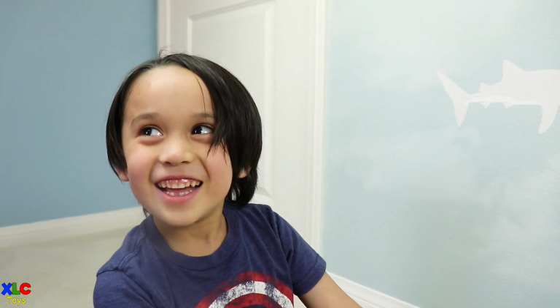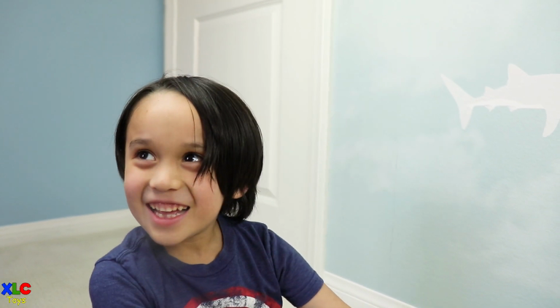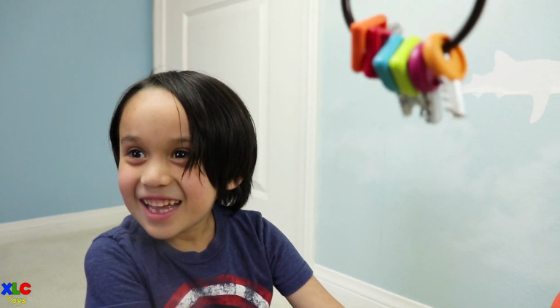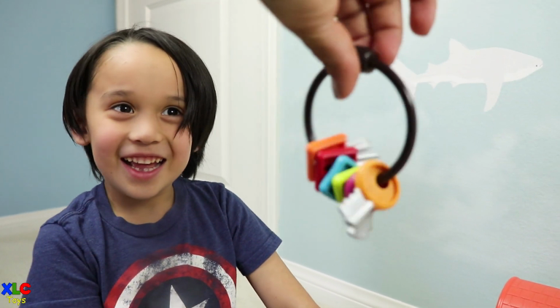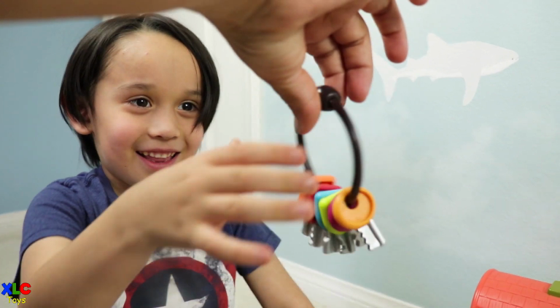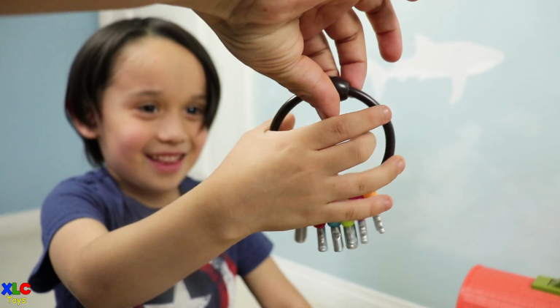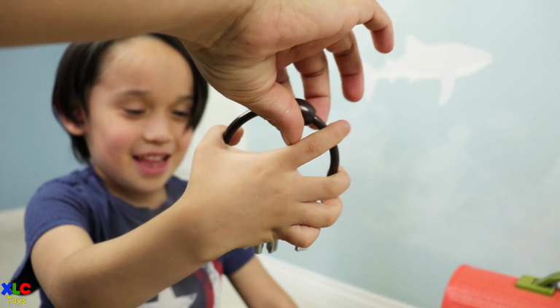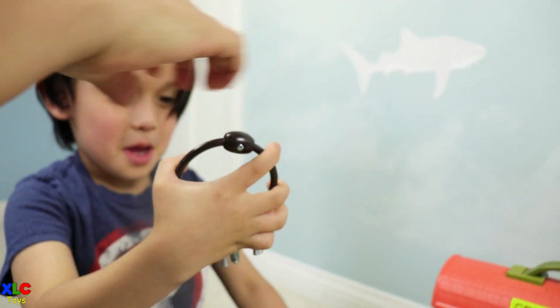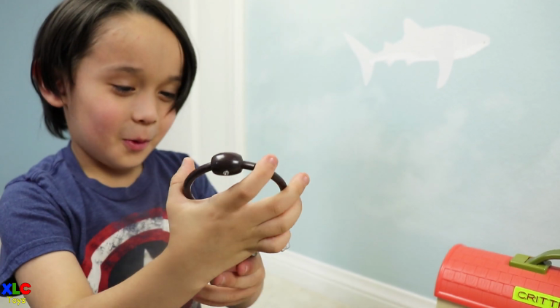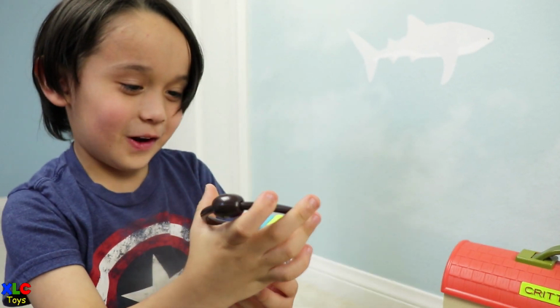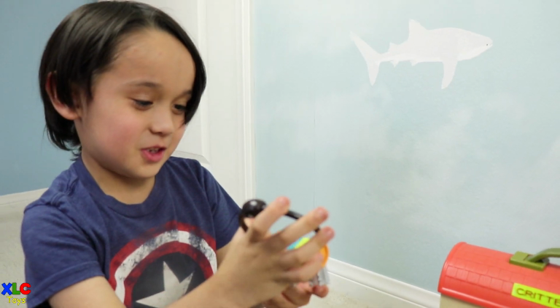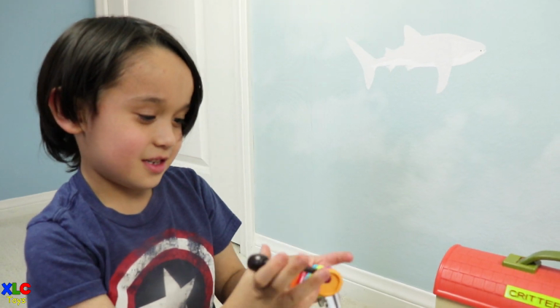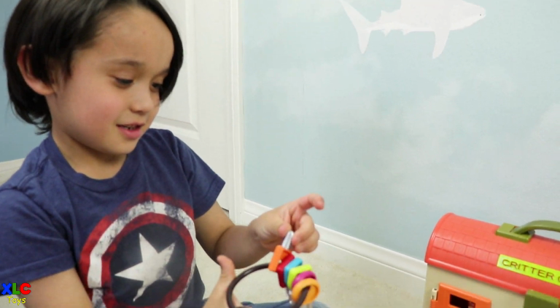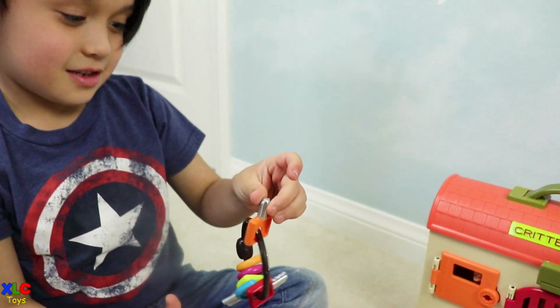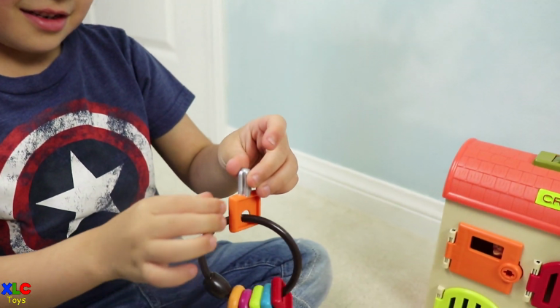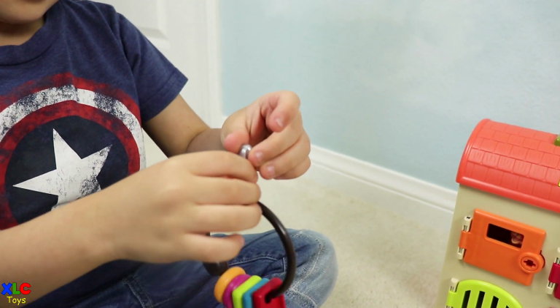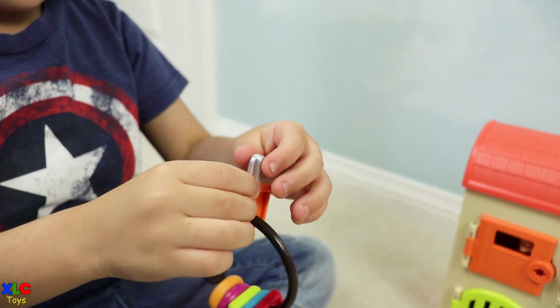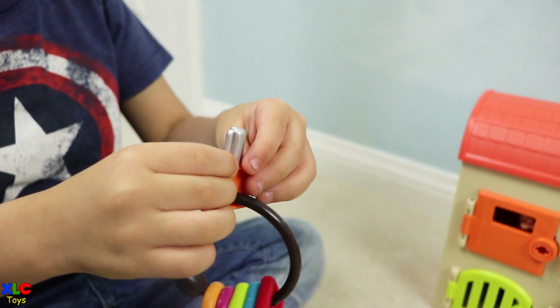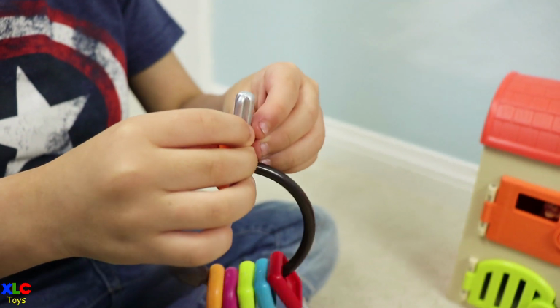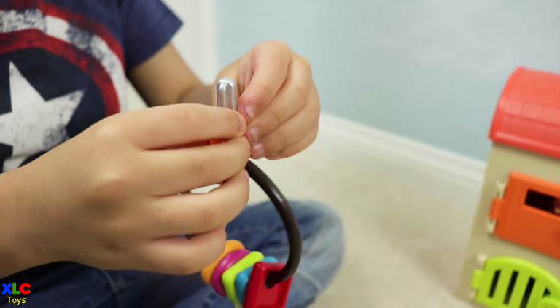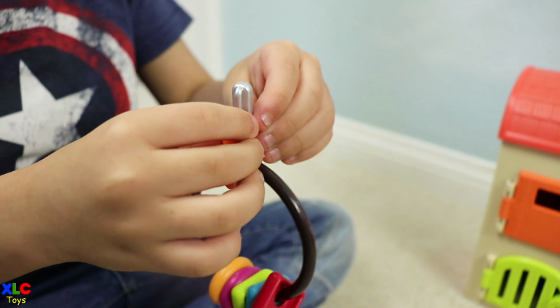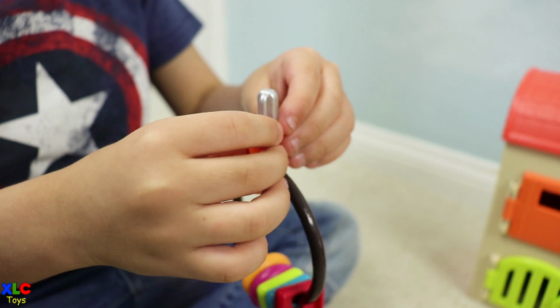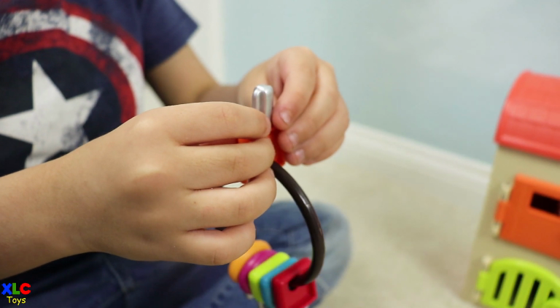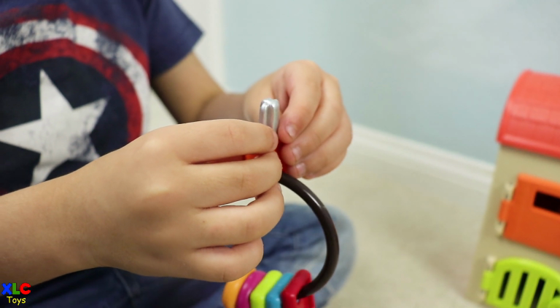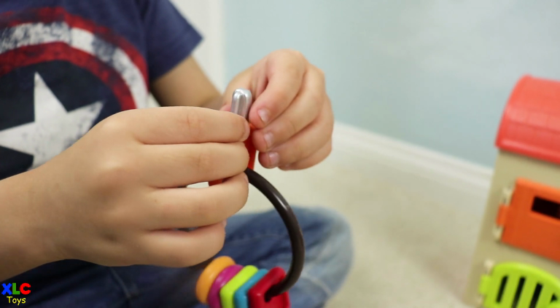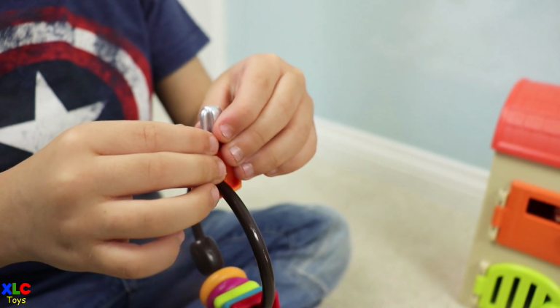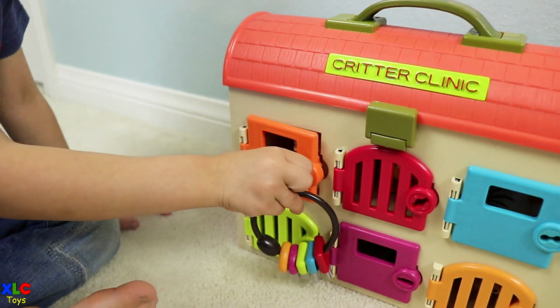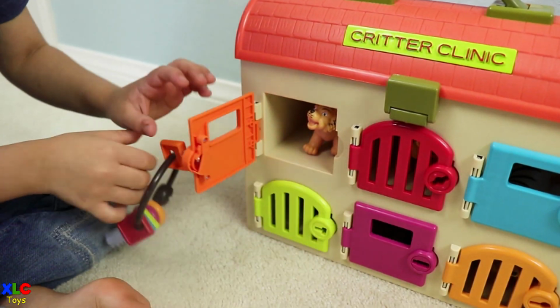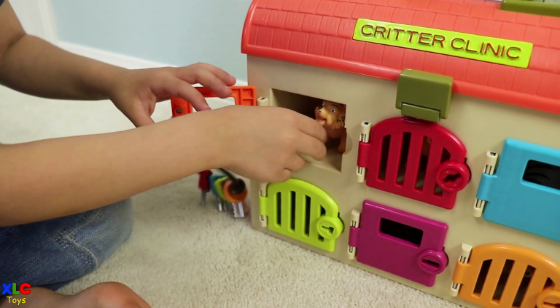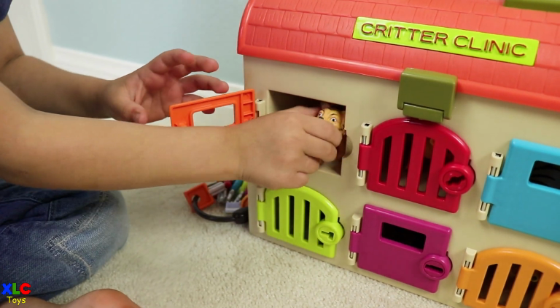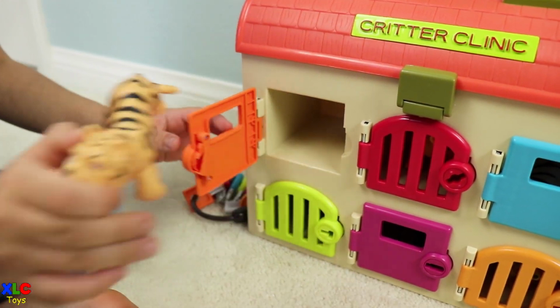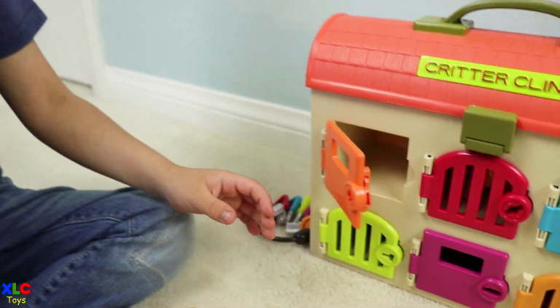Okay, little helper, which door are you going to open first? Orange door. What key are you going to use? Orange key. Good job. It's a tiger.